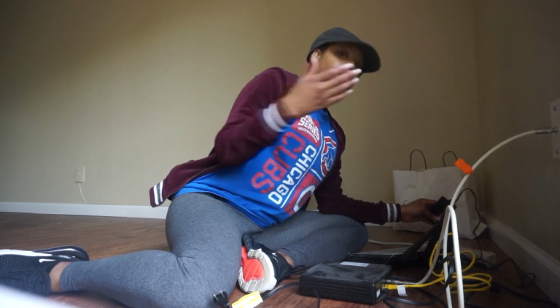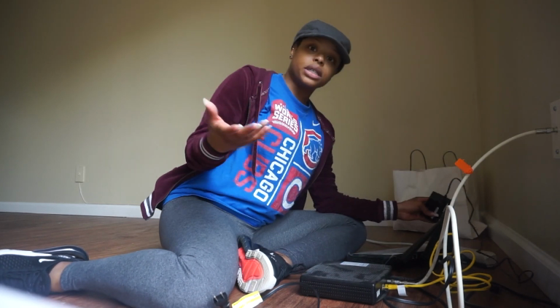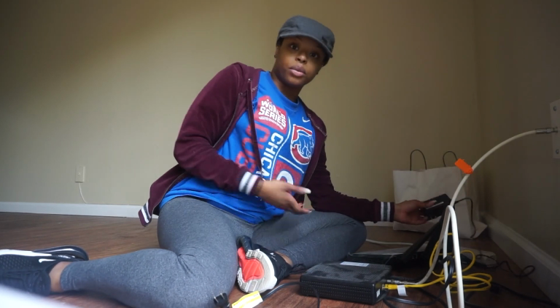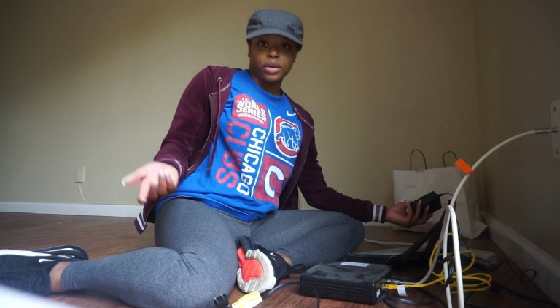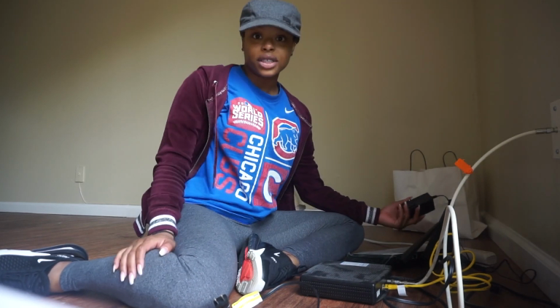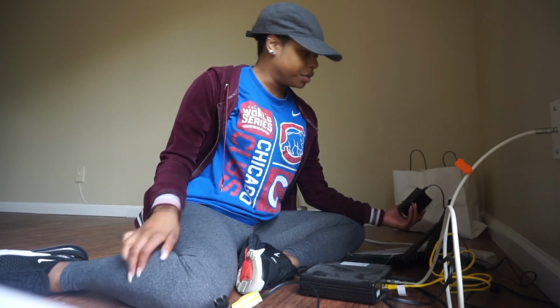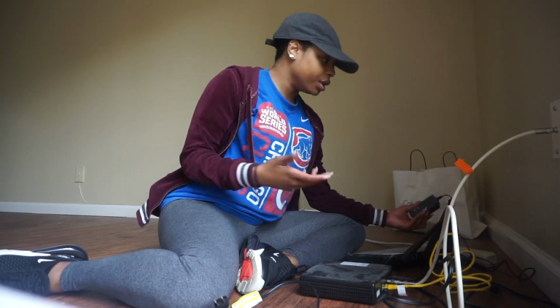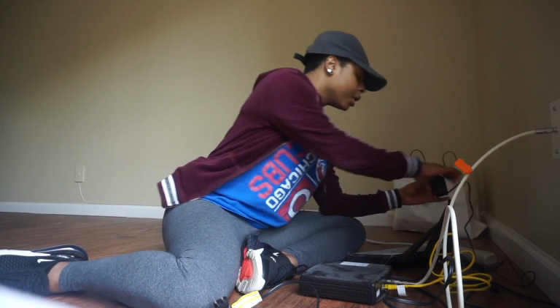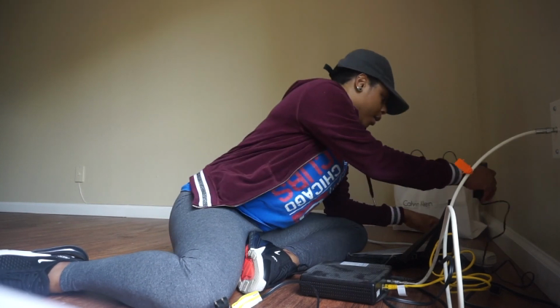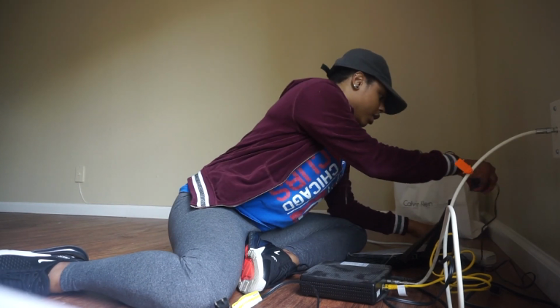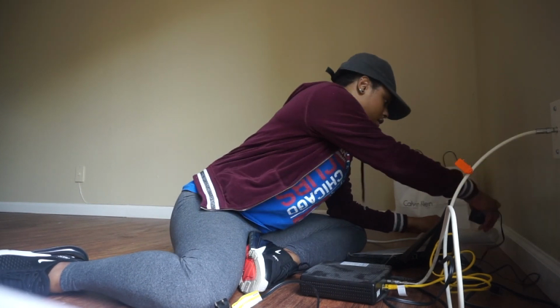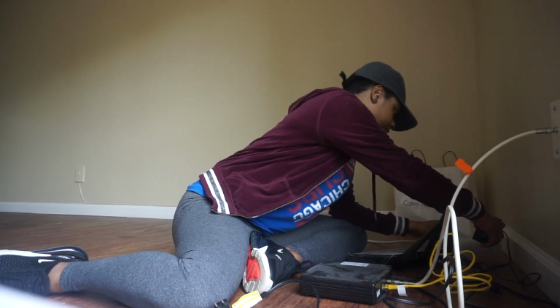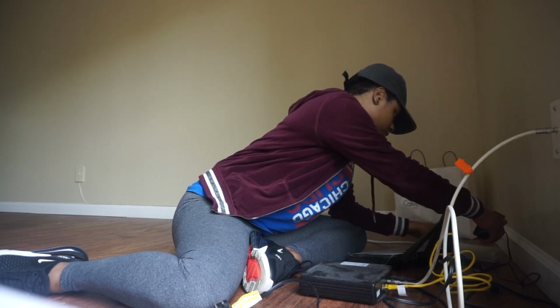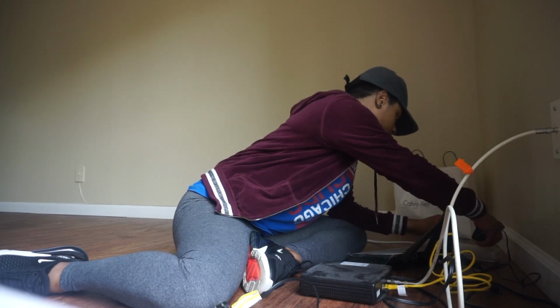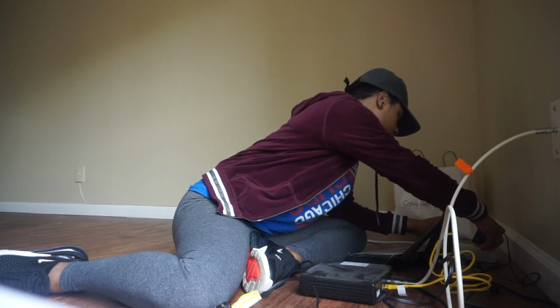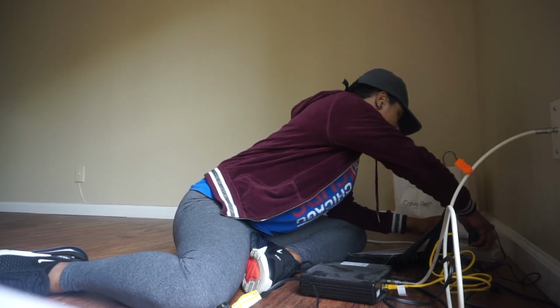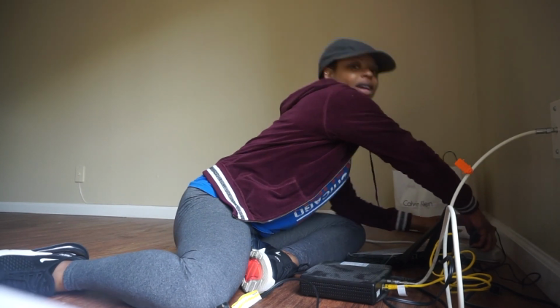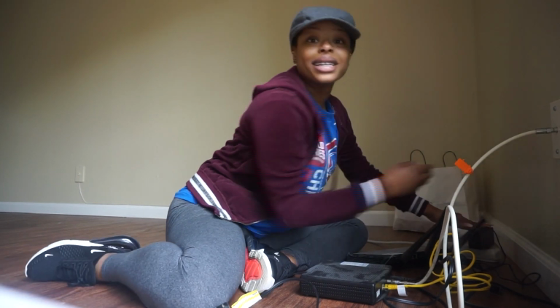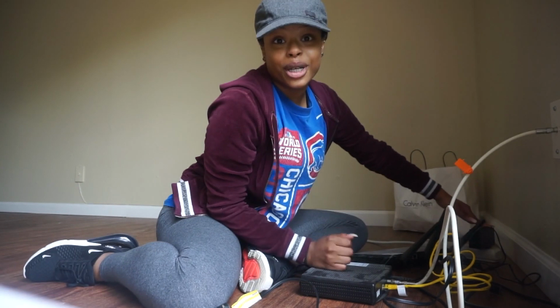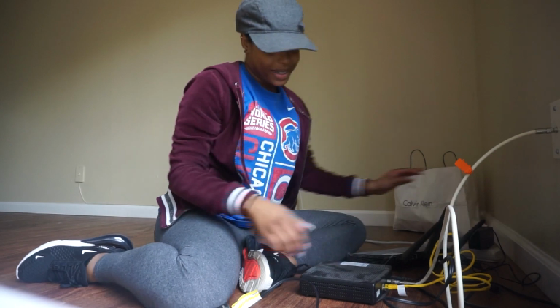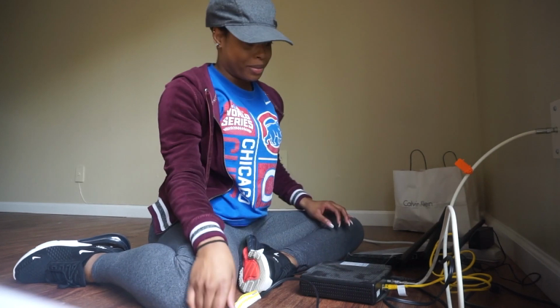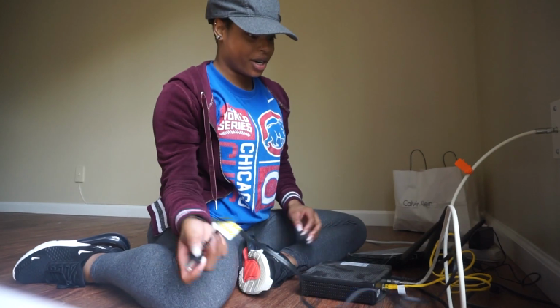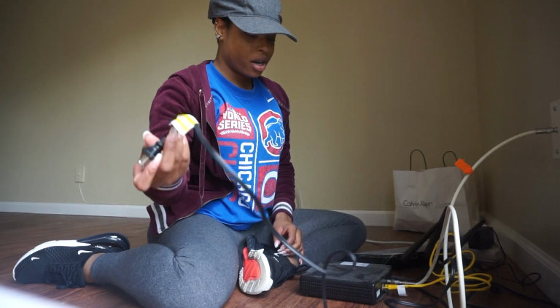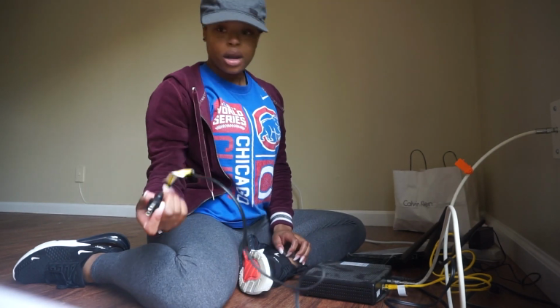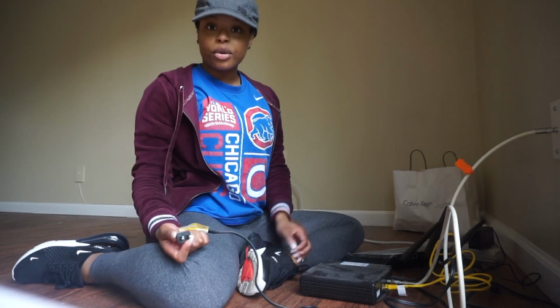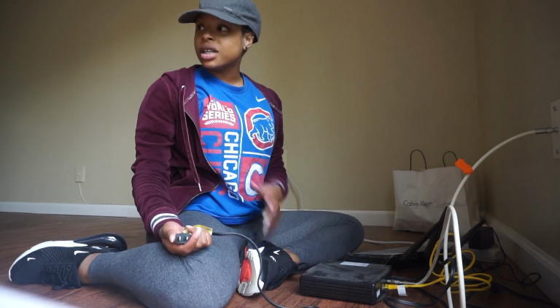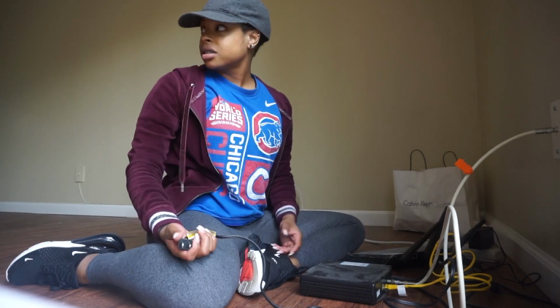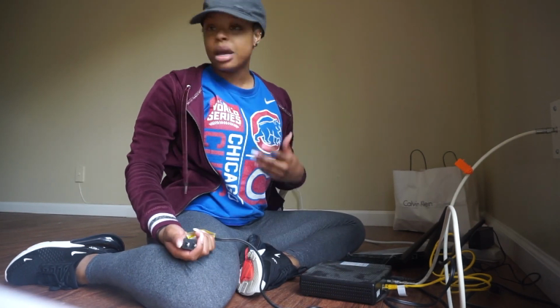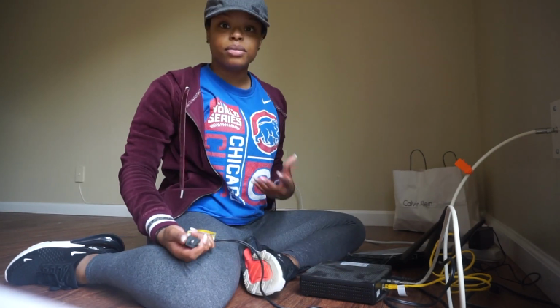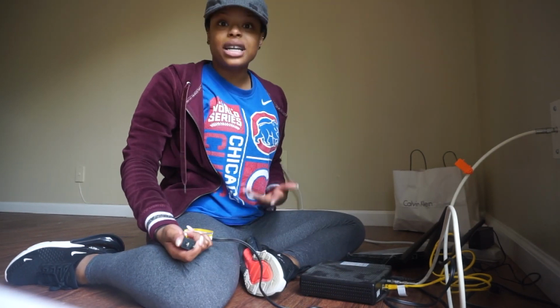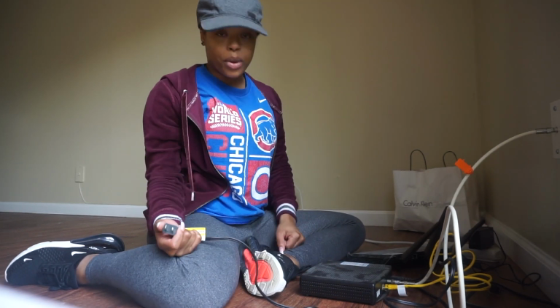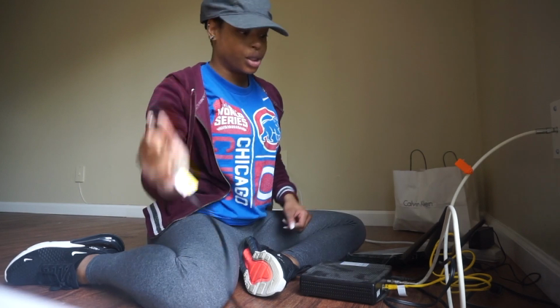Way bigger. More room for us to be able to set it up how we want to. I feel like all of our other apartments before this one were kind of childish.